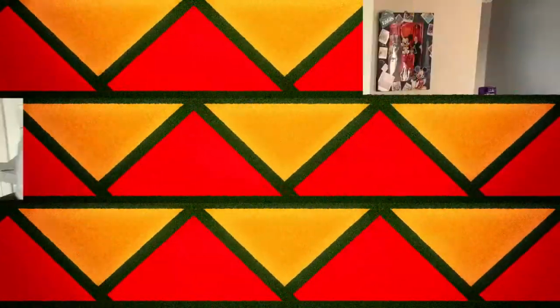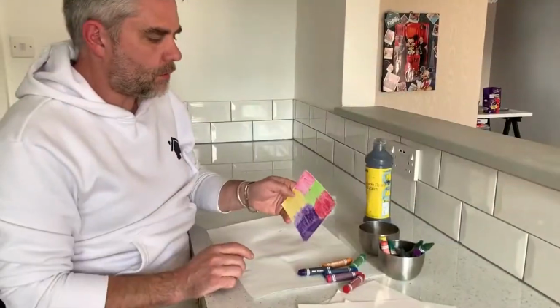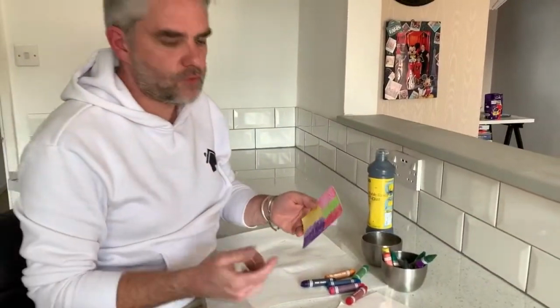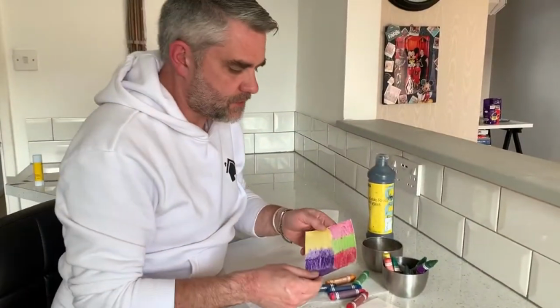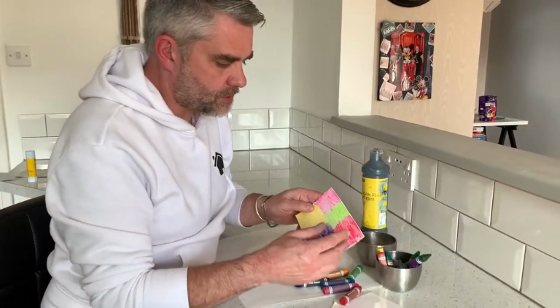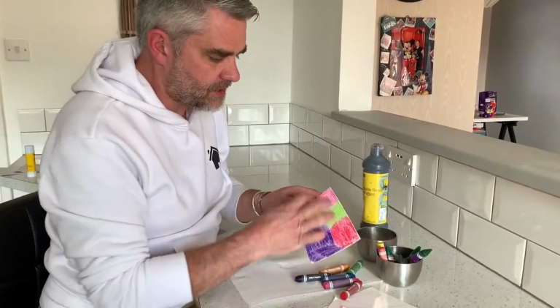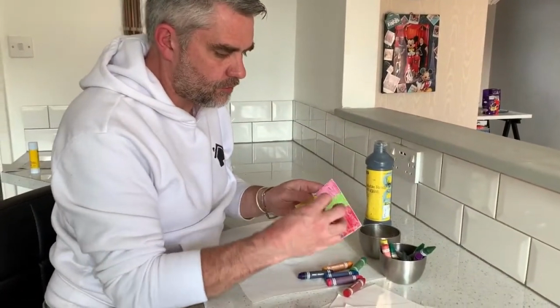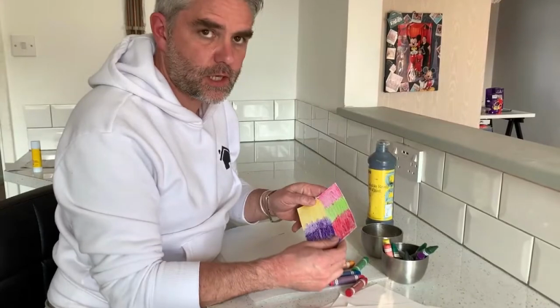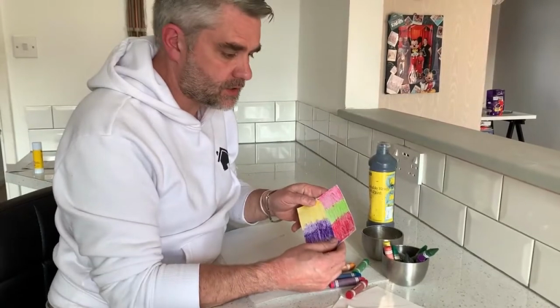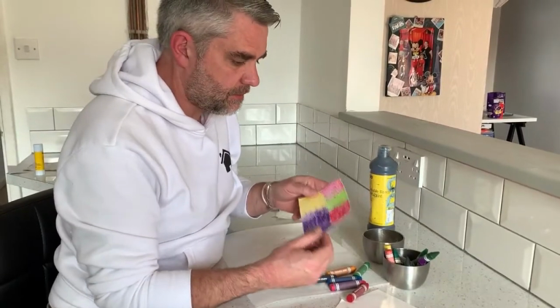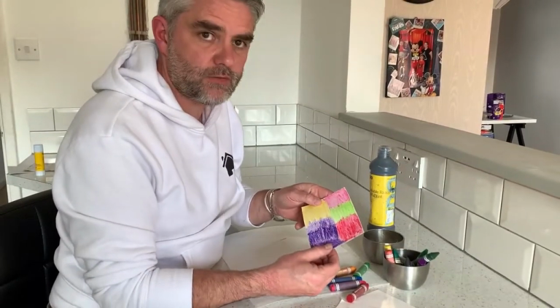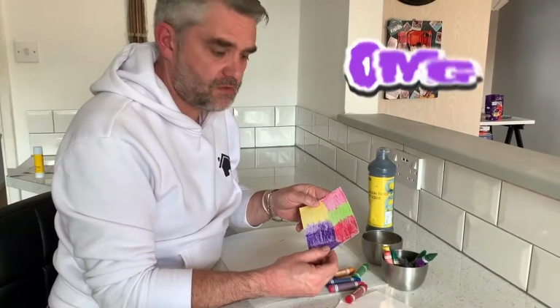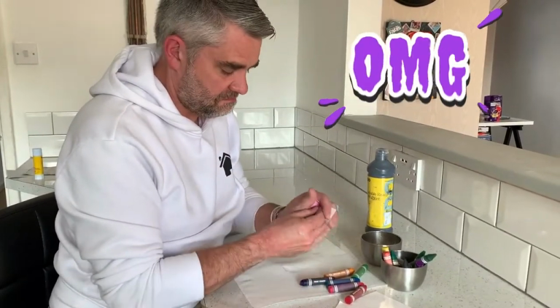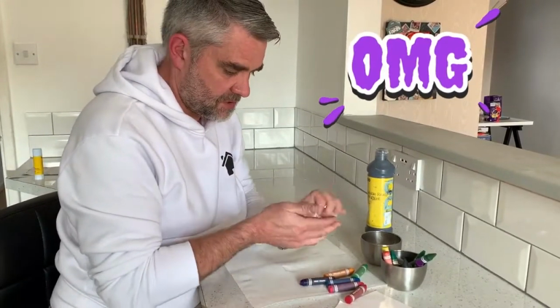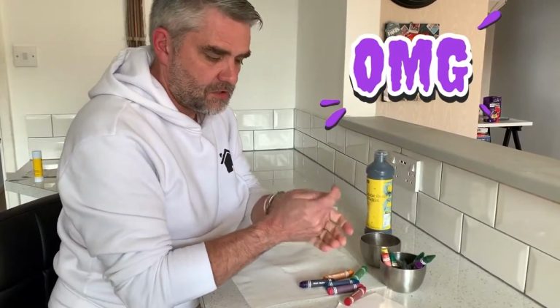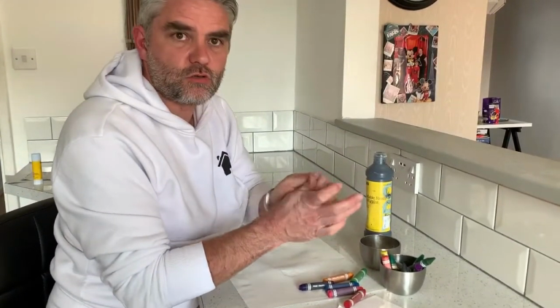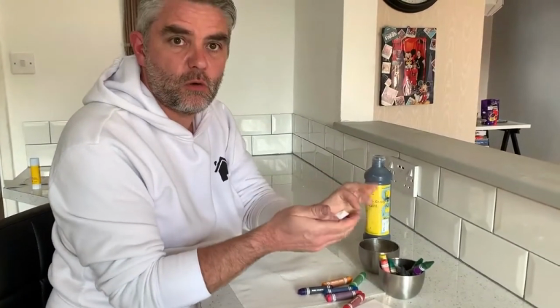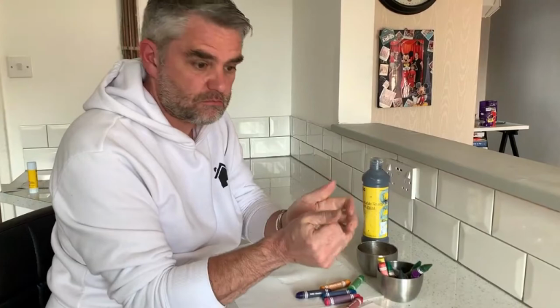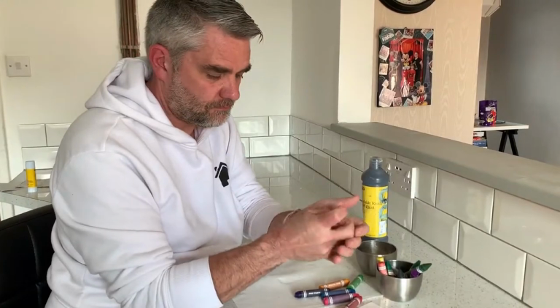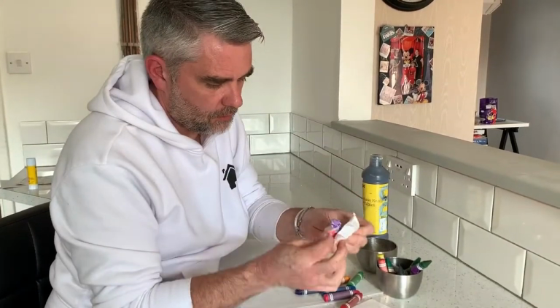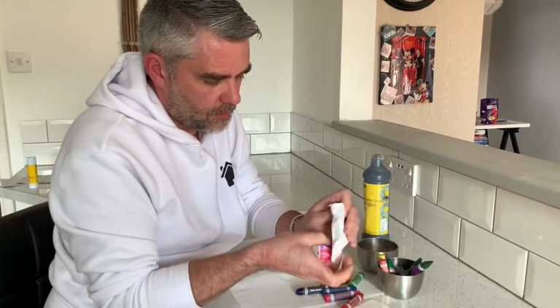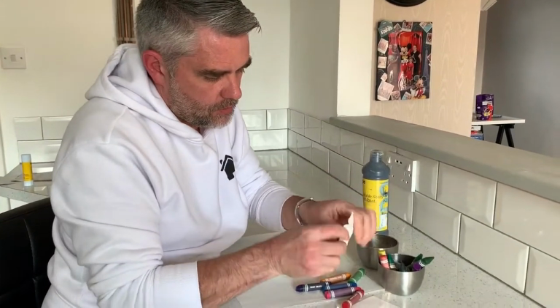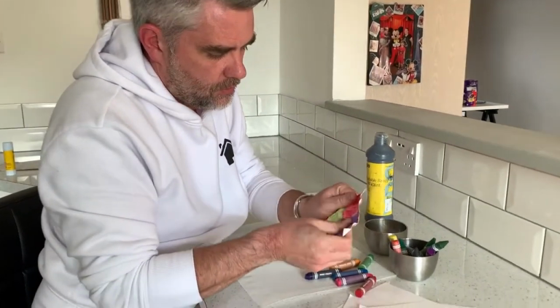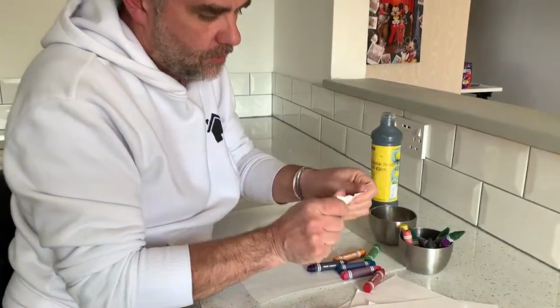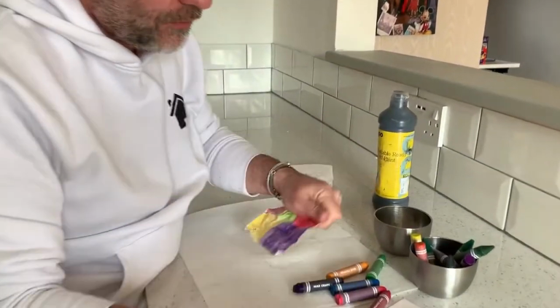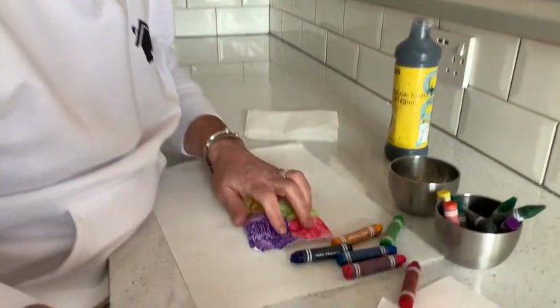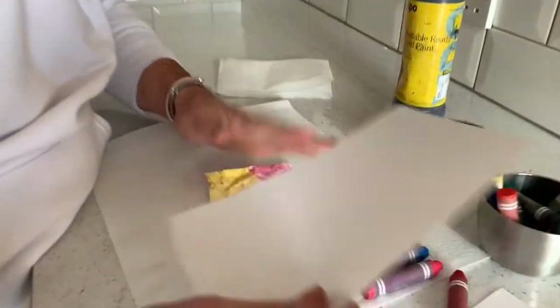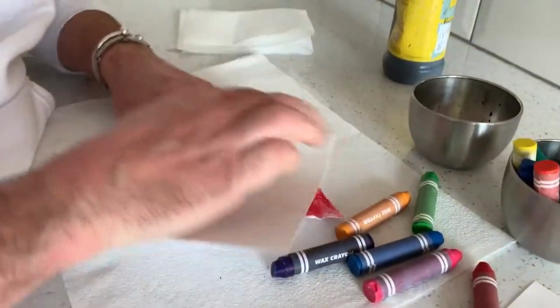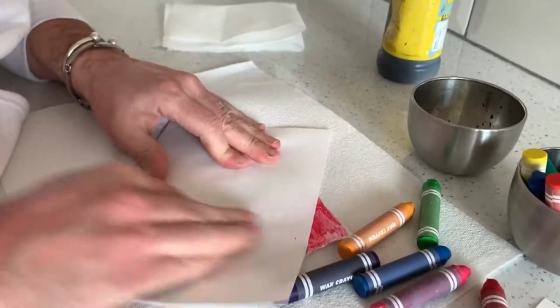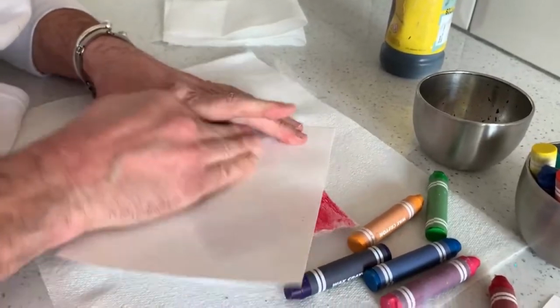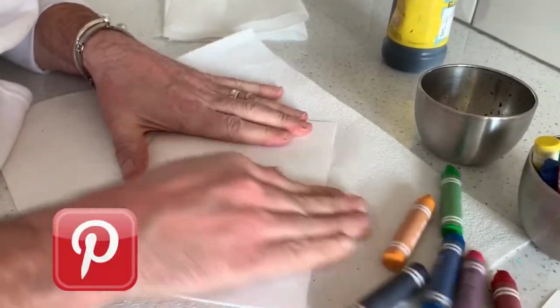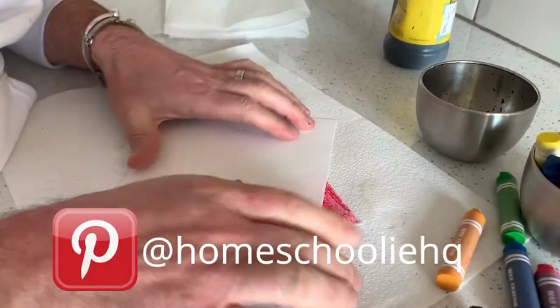Once I've done this, what I want to create is some cracks in that wax, and the best way of doing that is scrunching it up. Now I'm going to unfold that and just take another bit of paper to try and flatten it out a little bit.